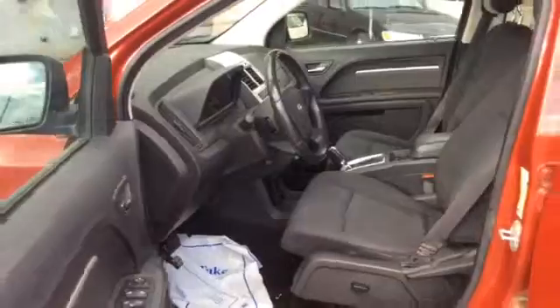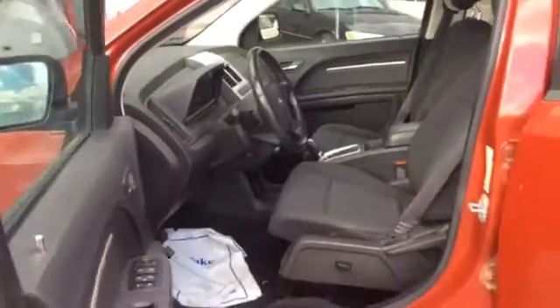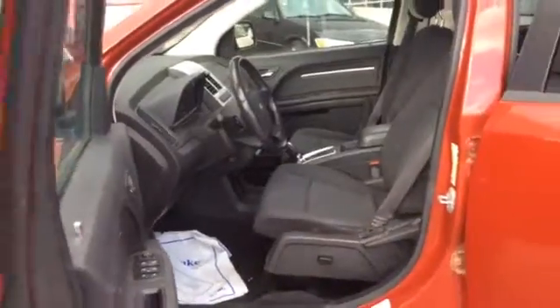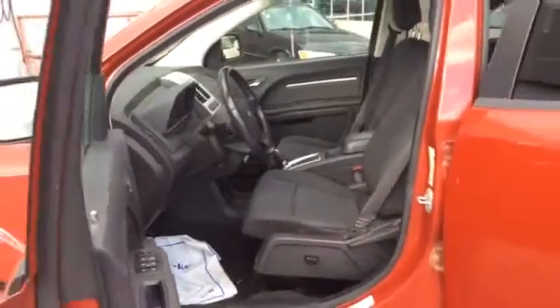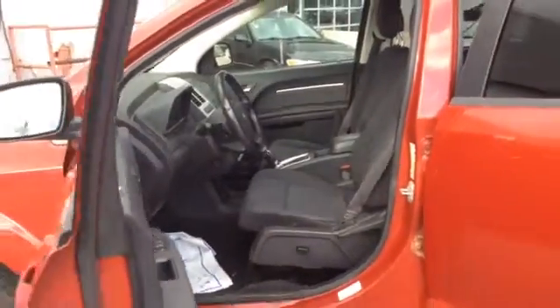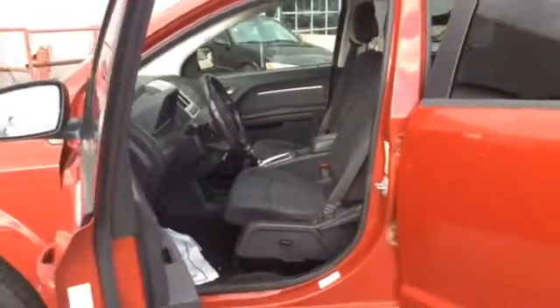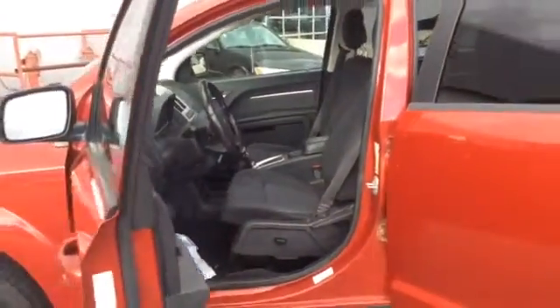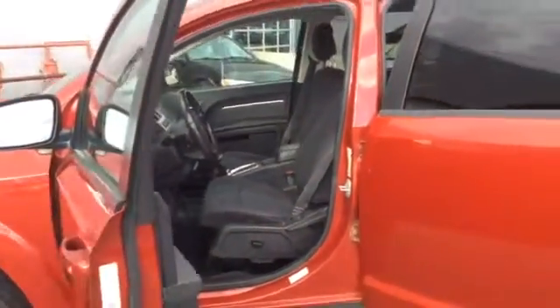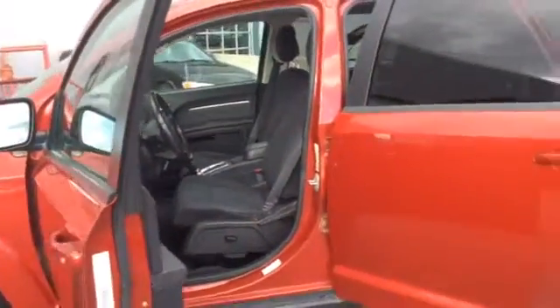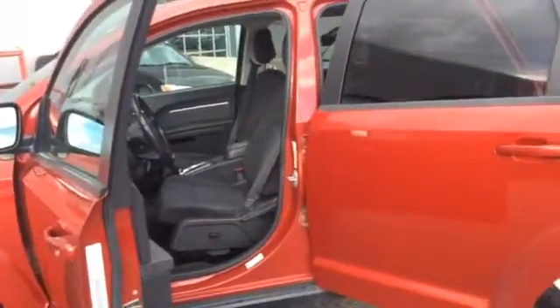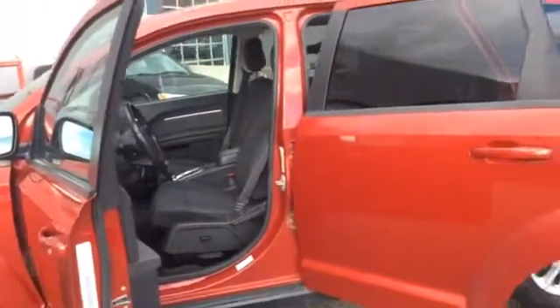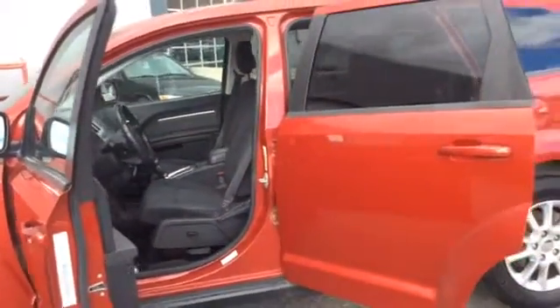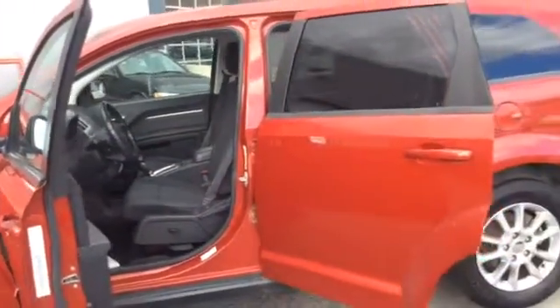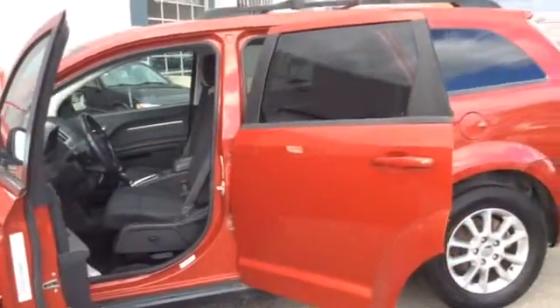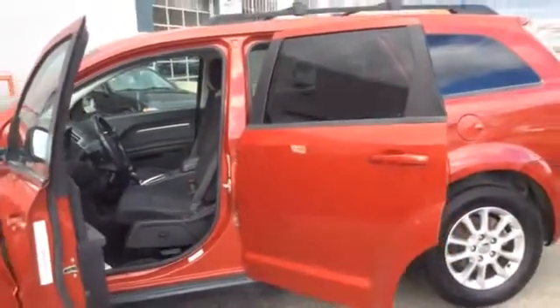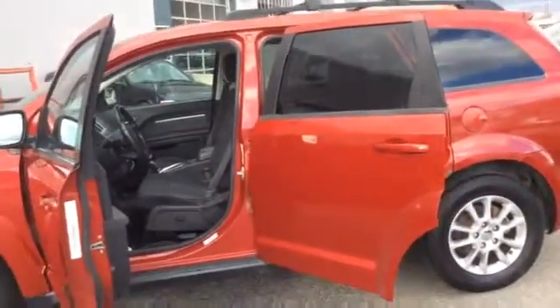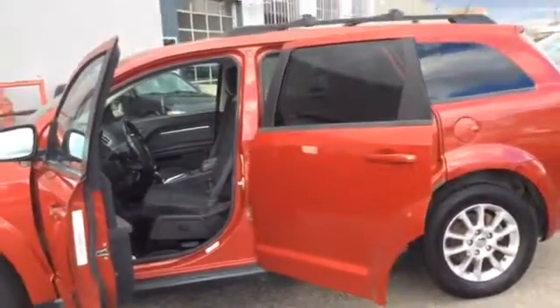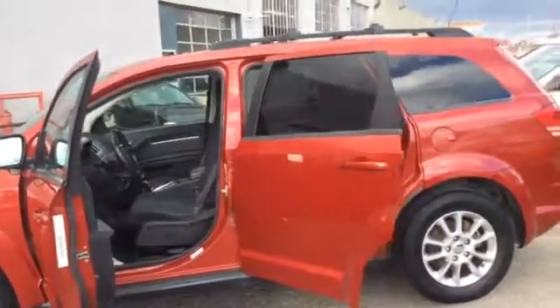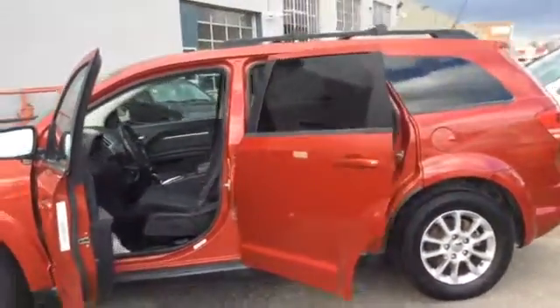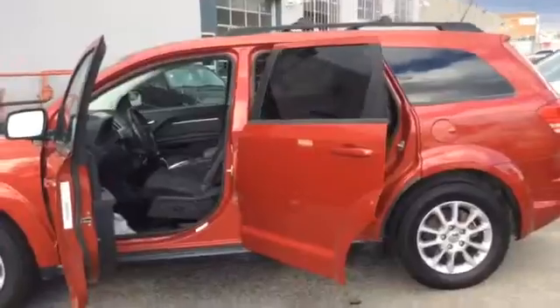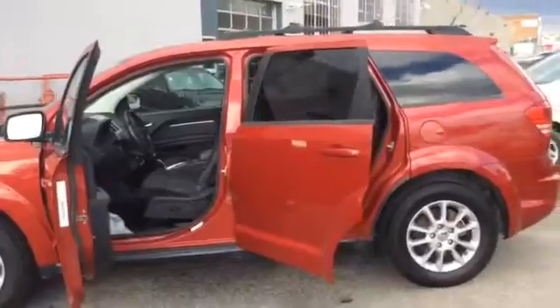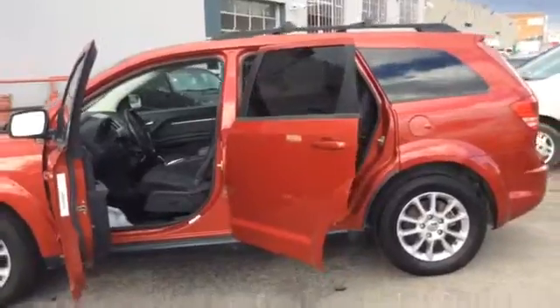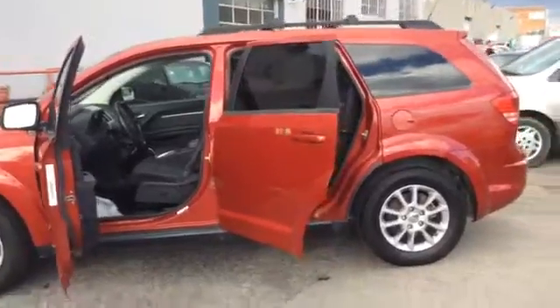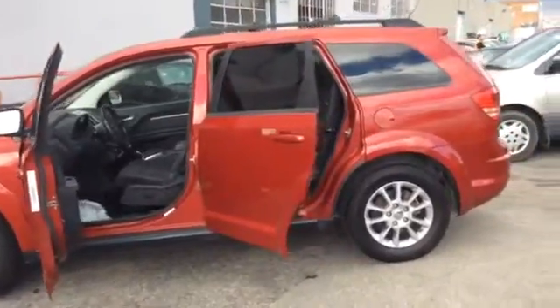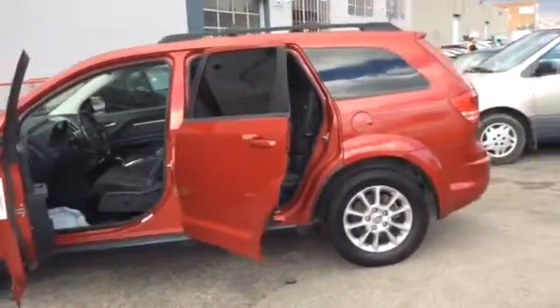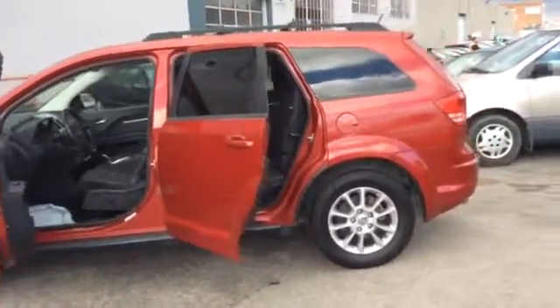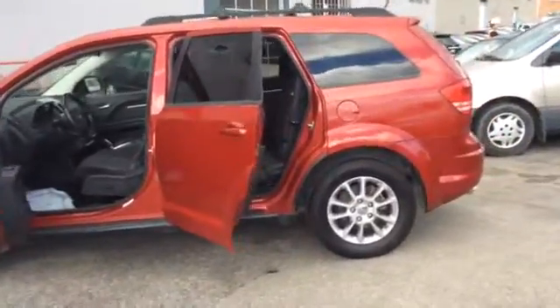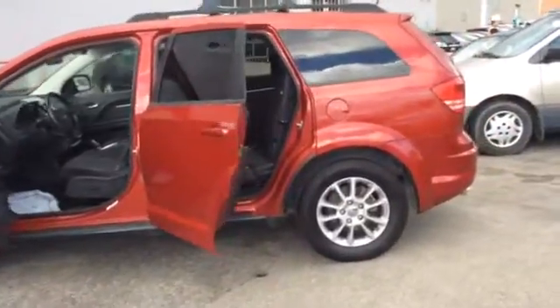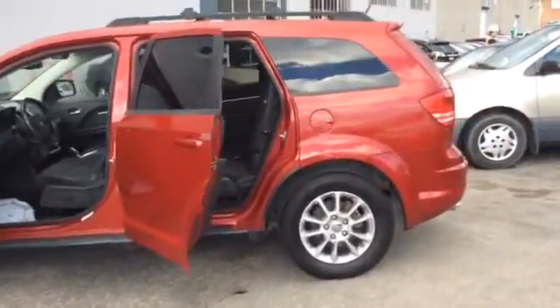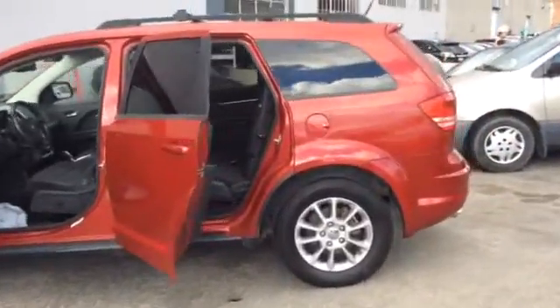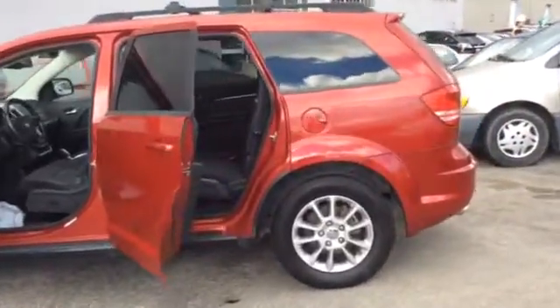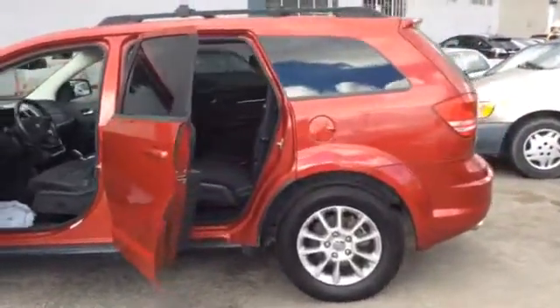This vehicle is a very smart vehicle. It's amazing.